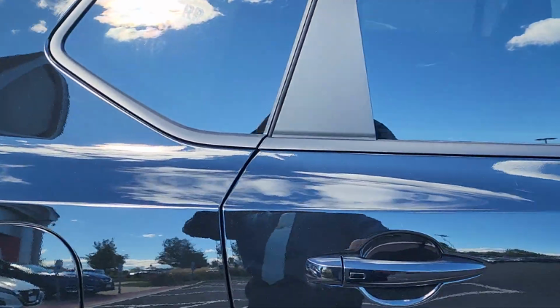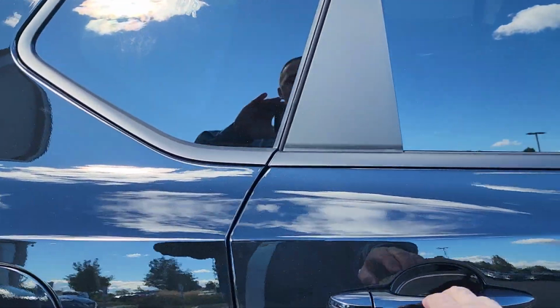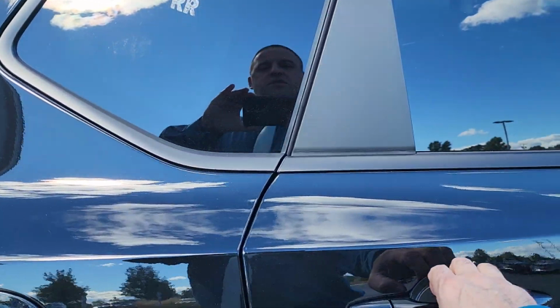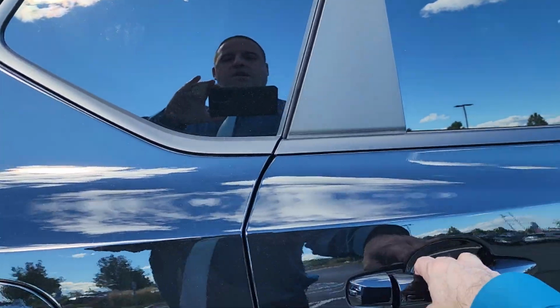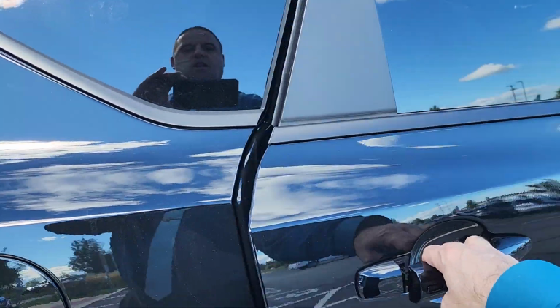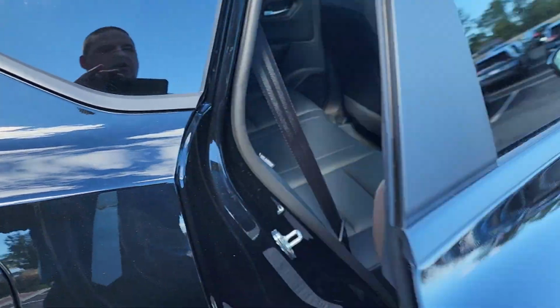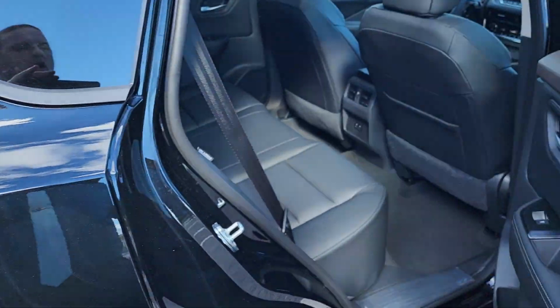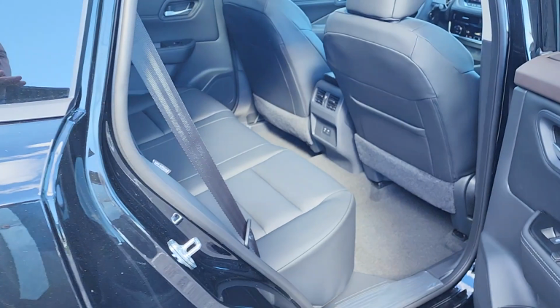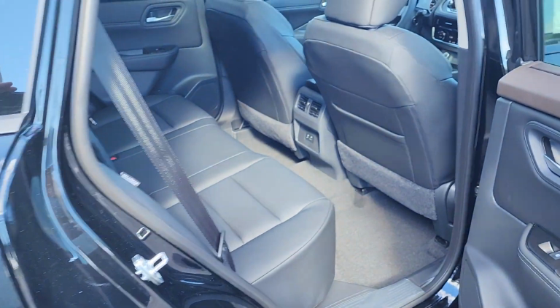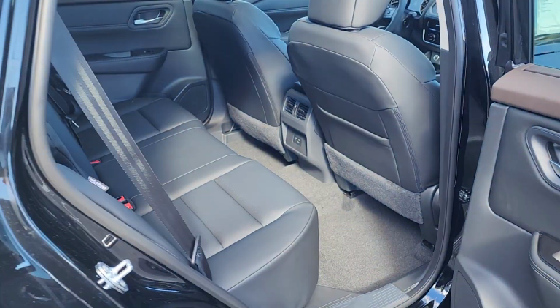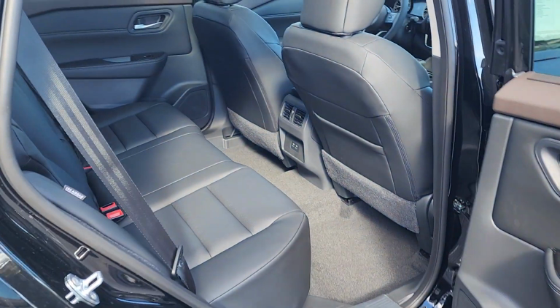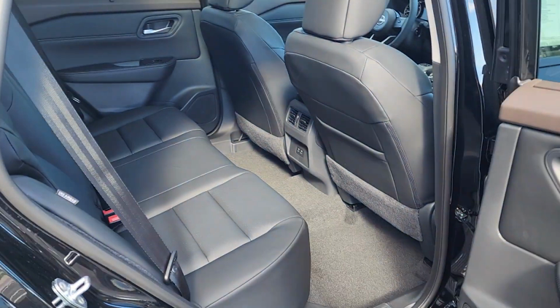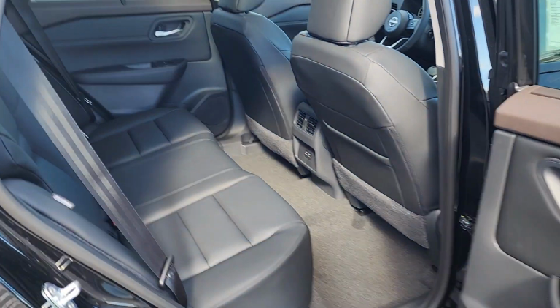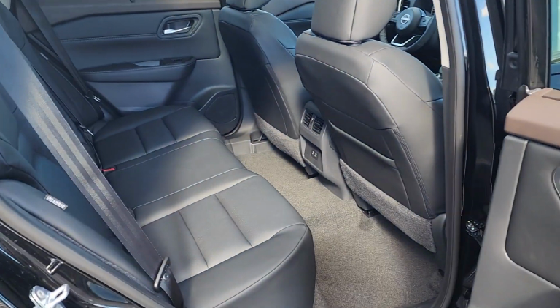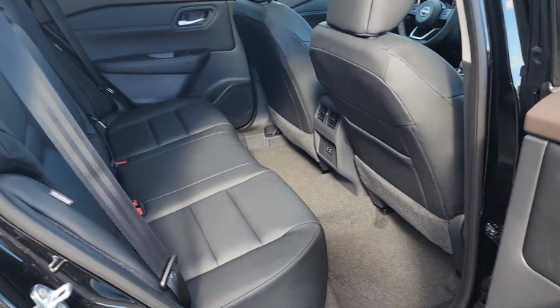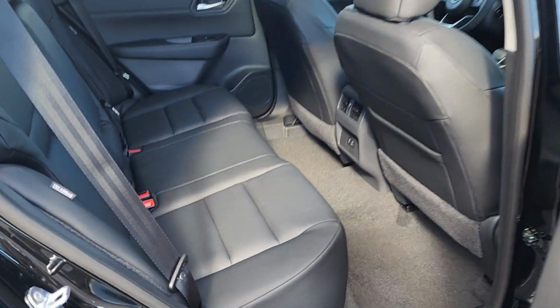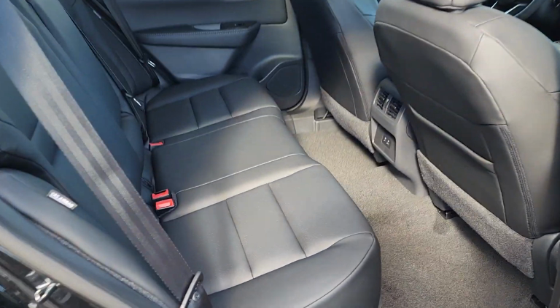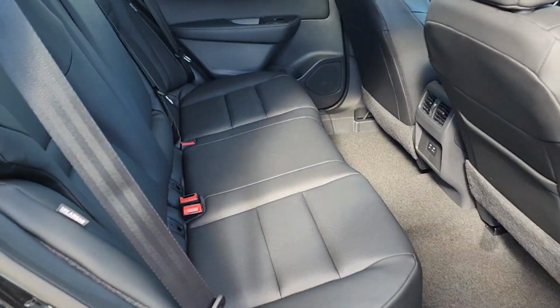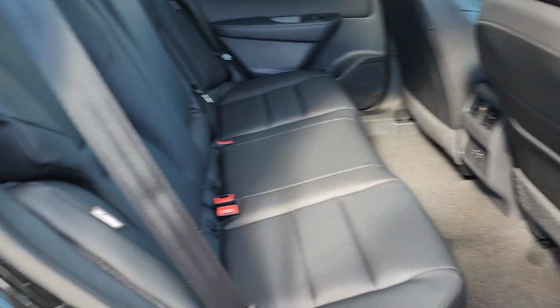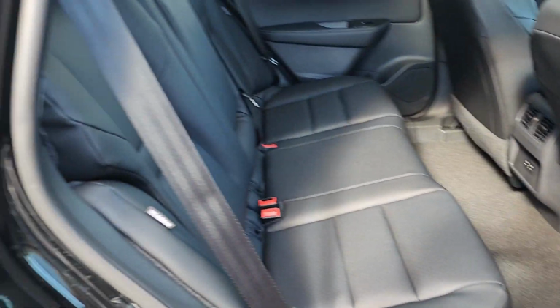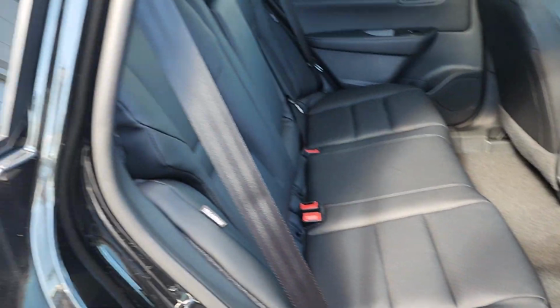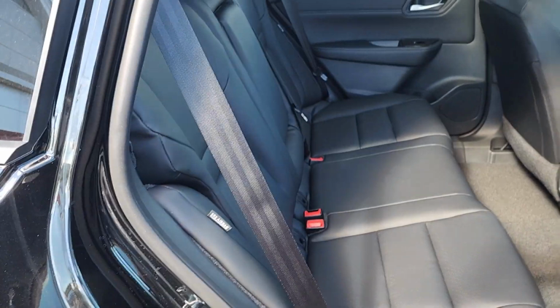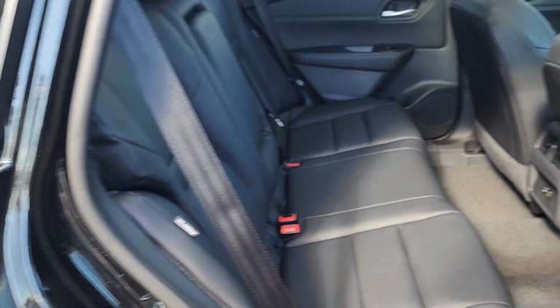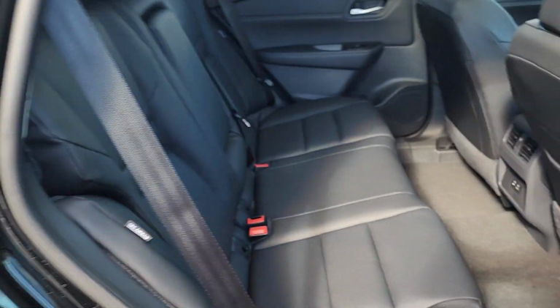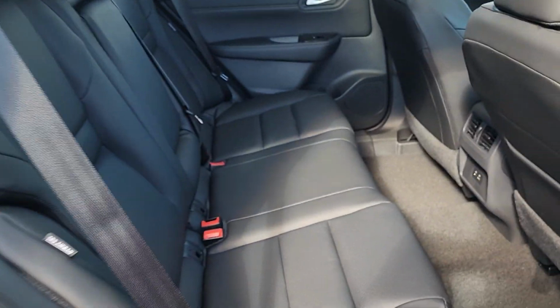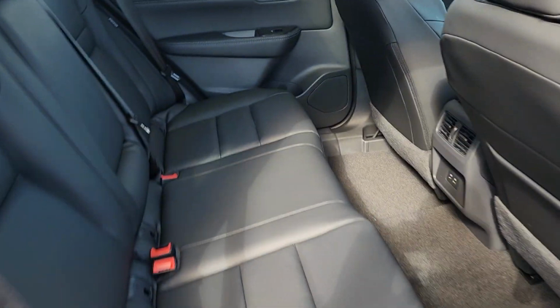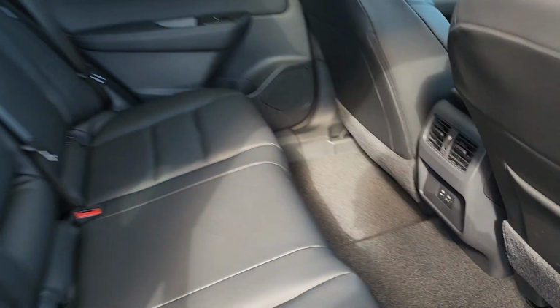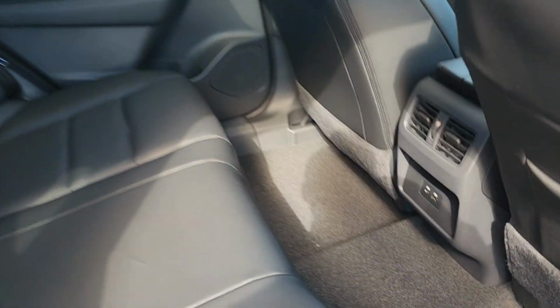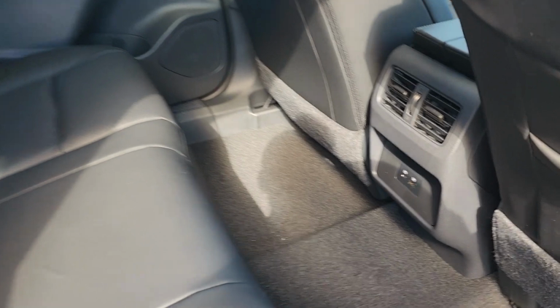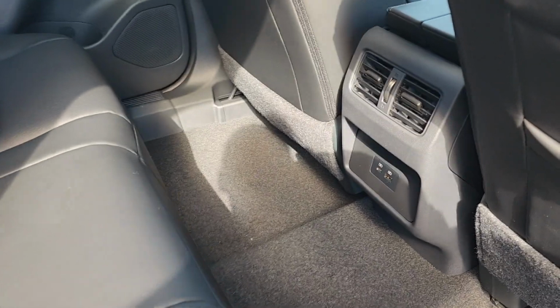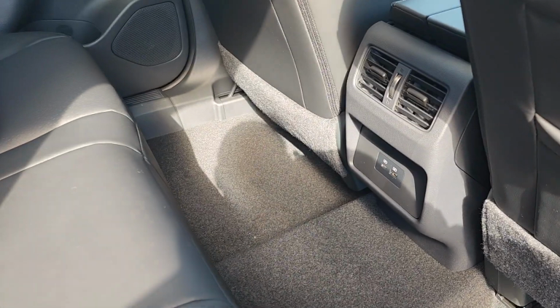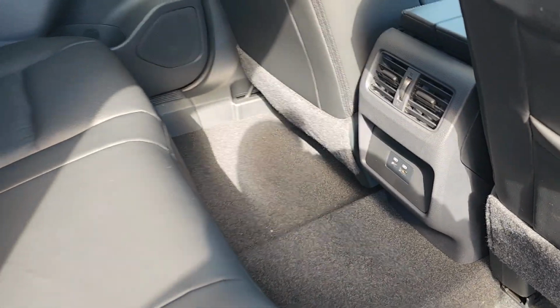Remote start and keyless entry all the way around. Full leather interior with charging ports in the backseat.